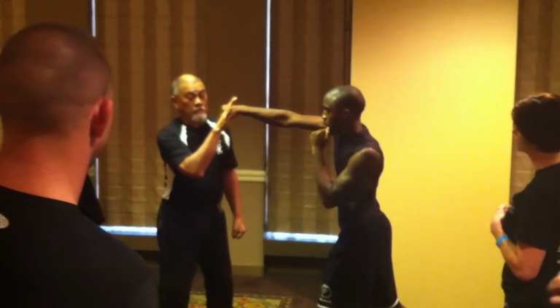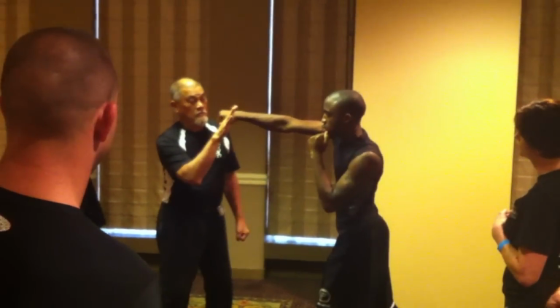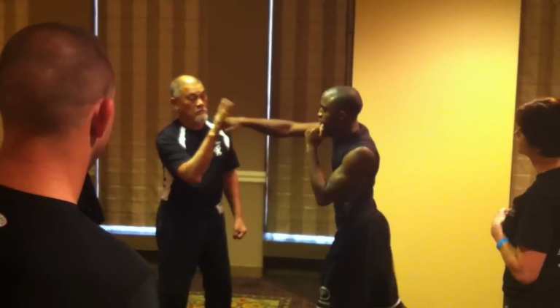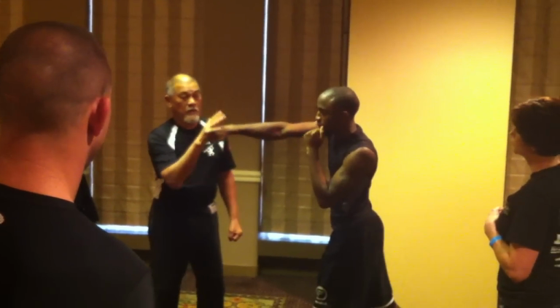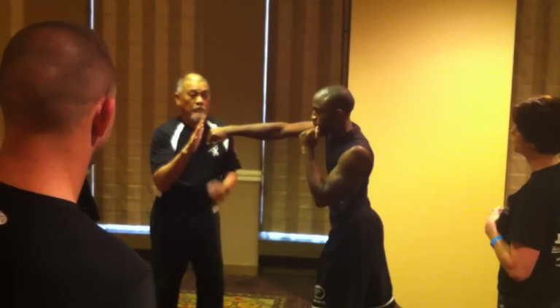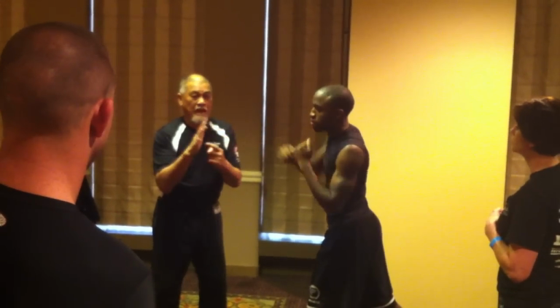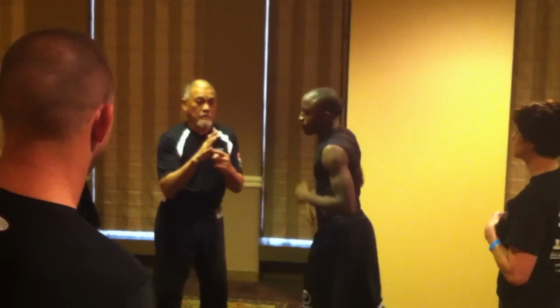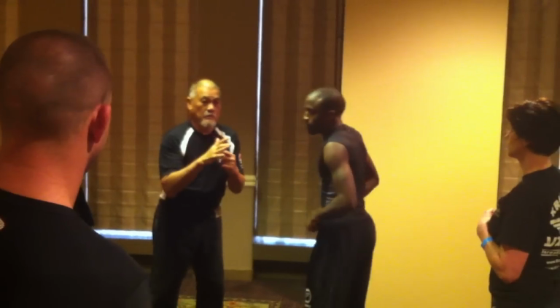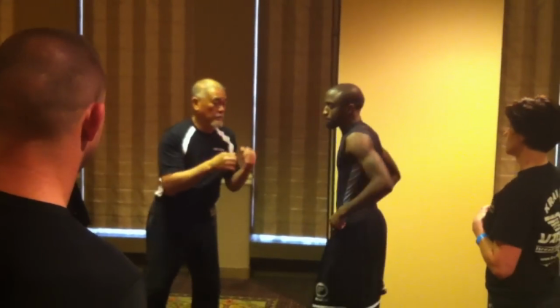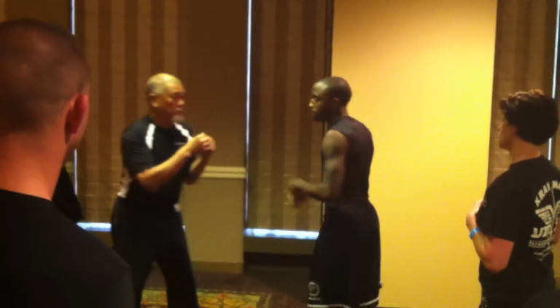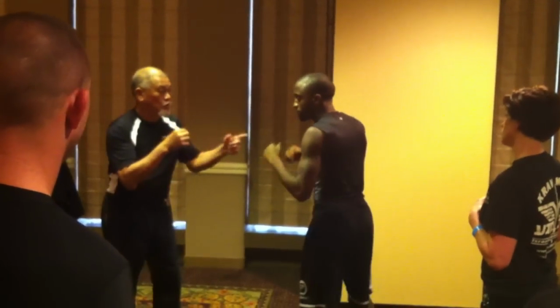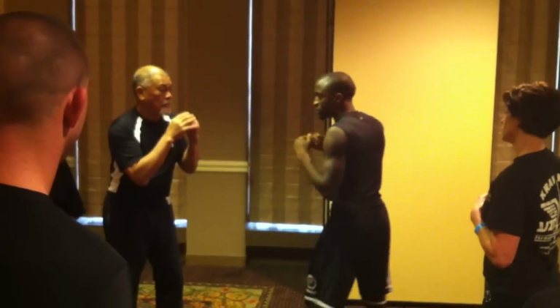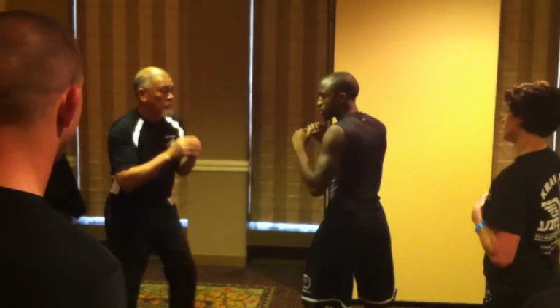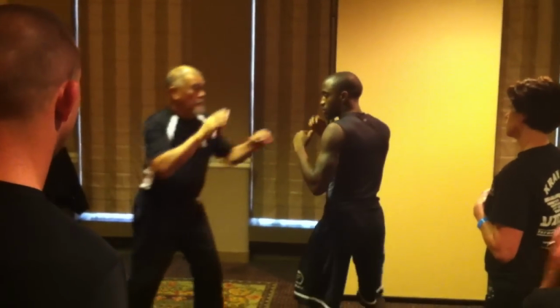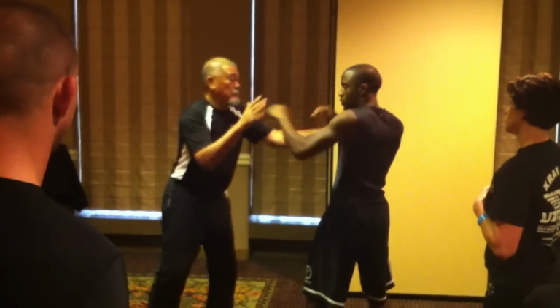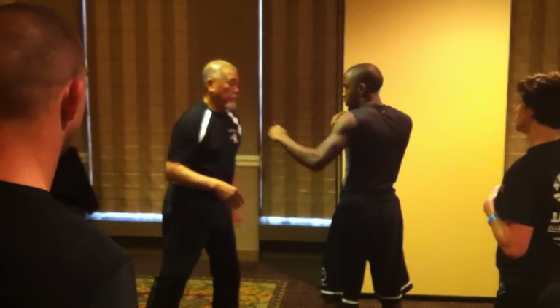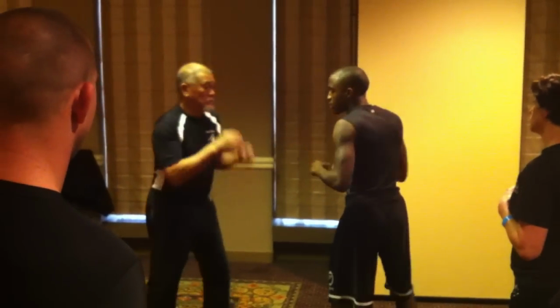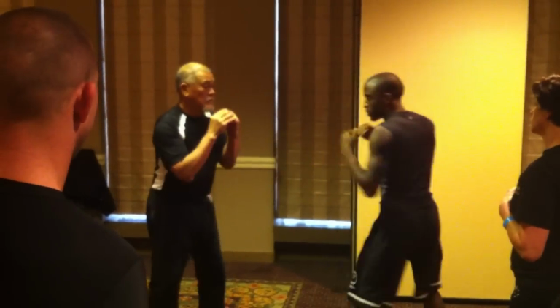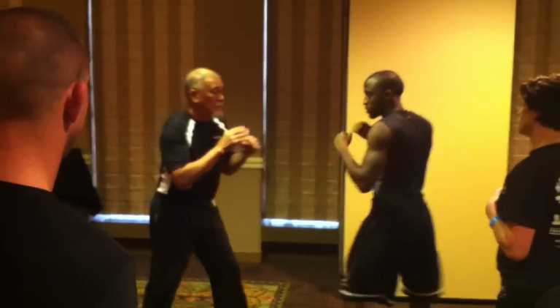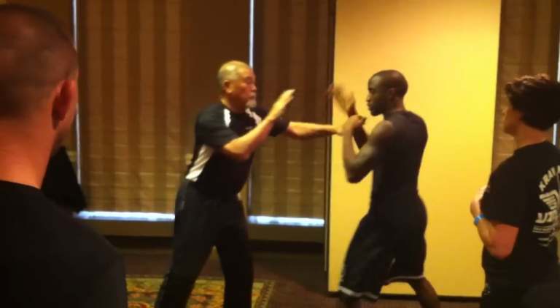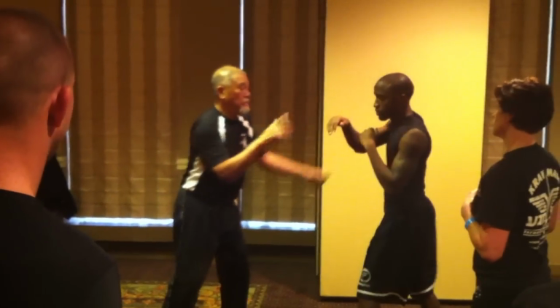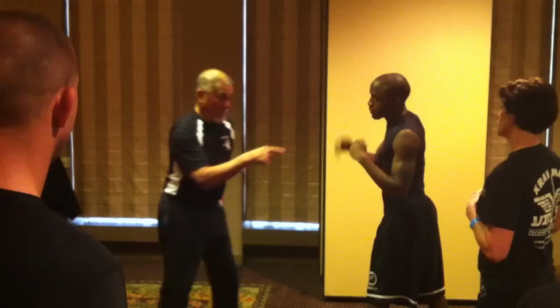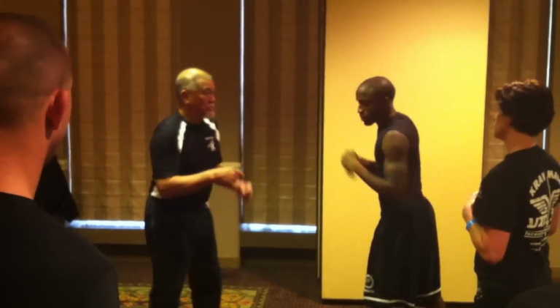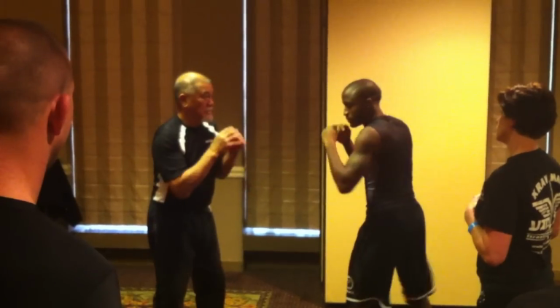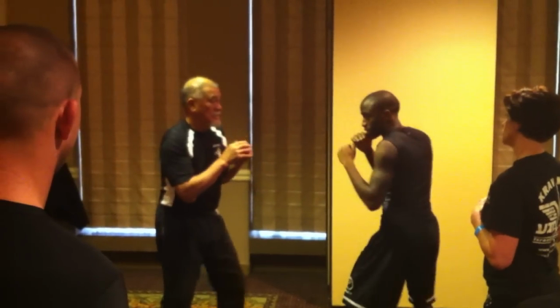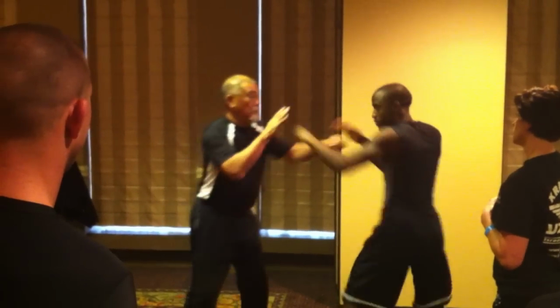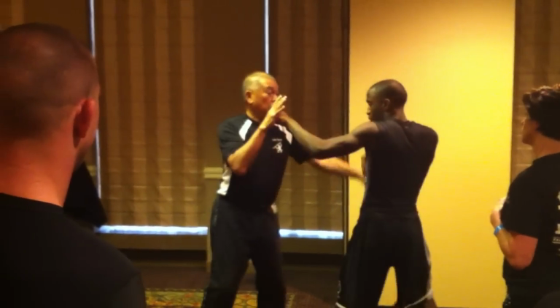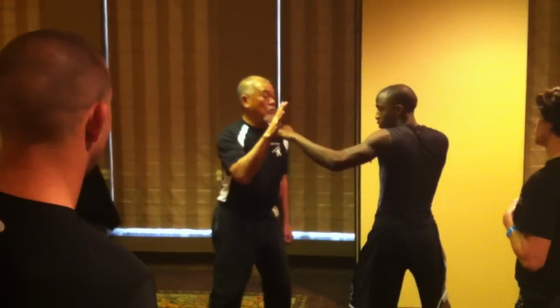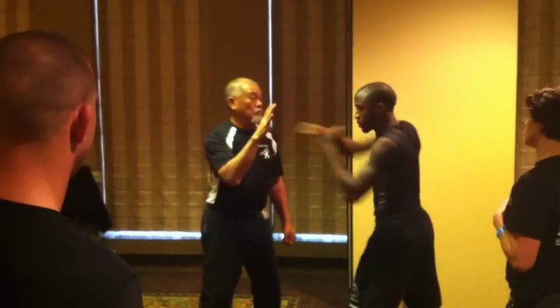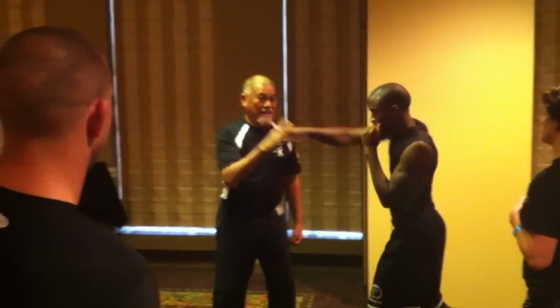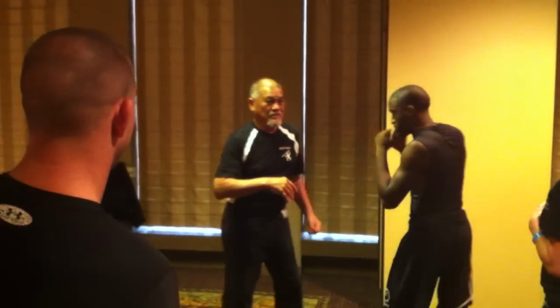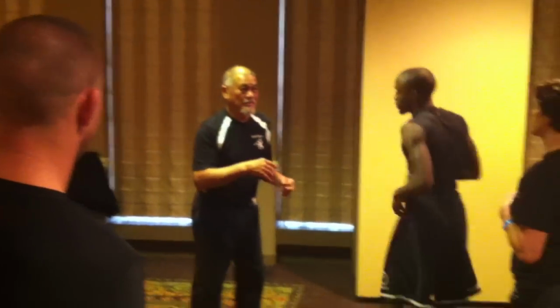This is the accuracy — that's what we want. Again, you're going to go back. Step back. Bang. Front hand, punch. Bang. Power. Yes, you see it?